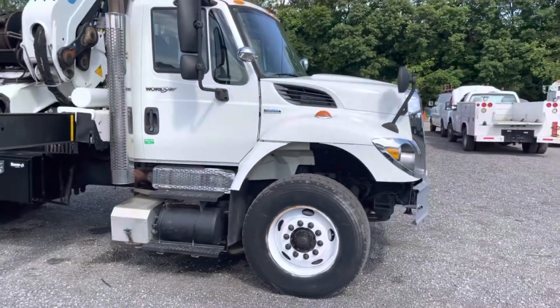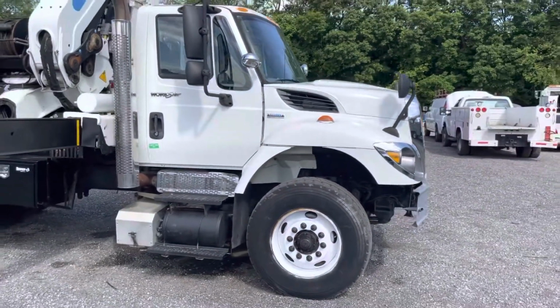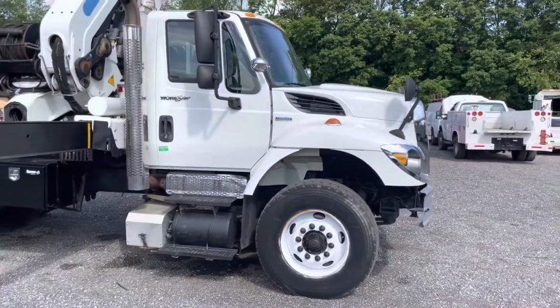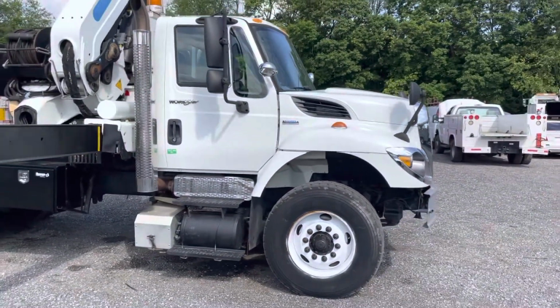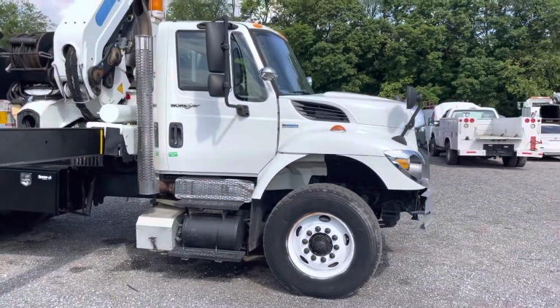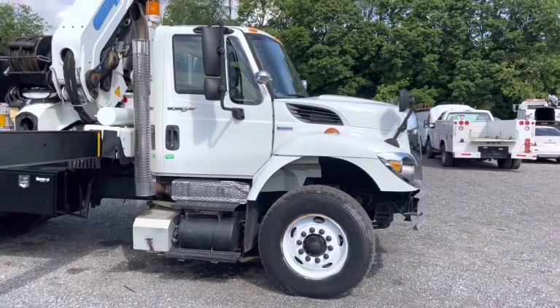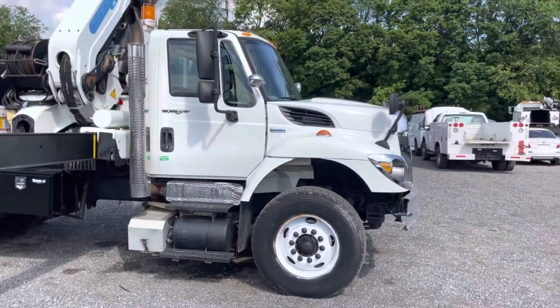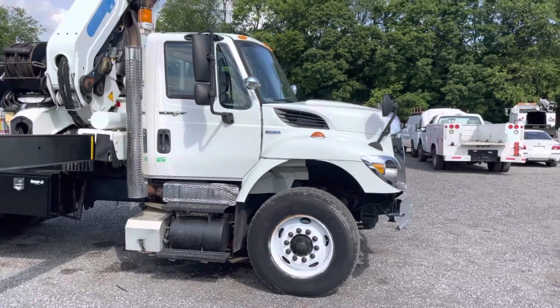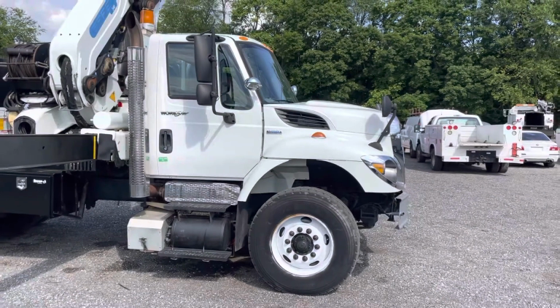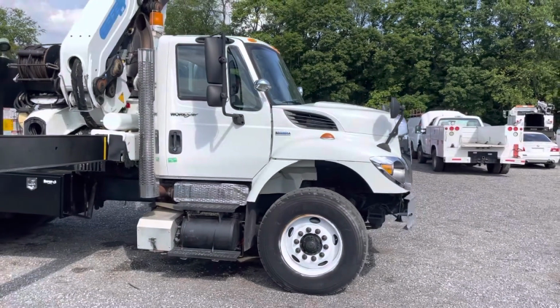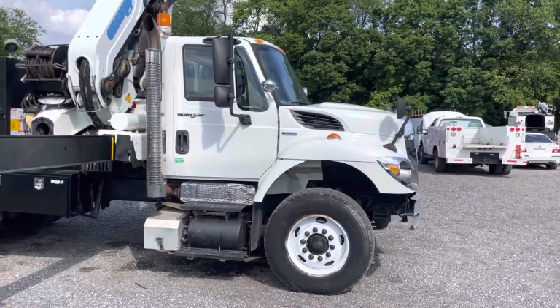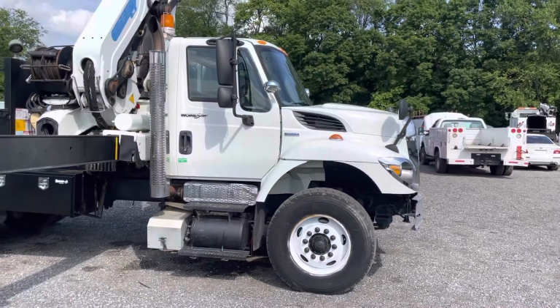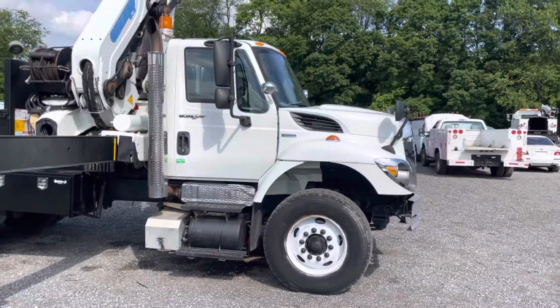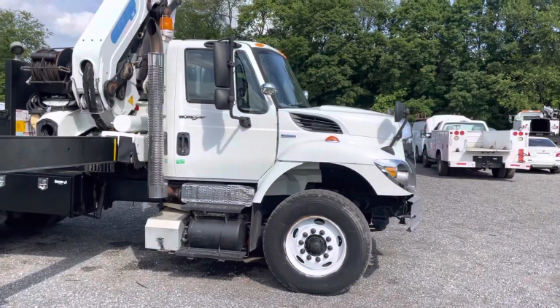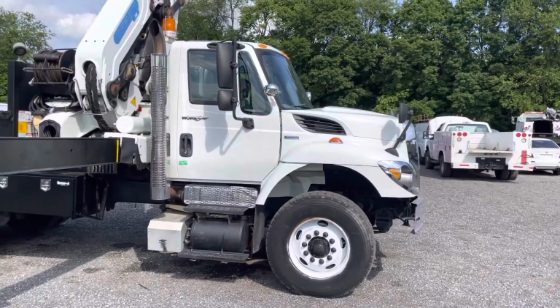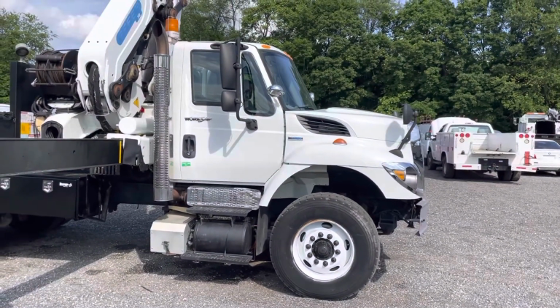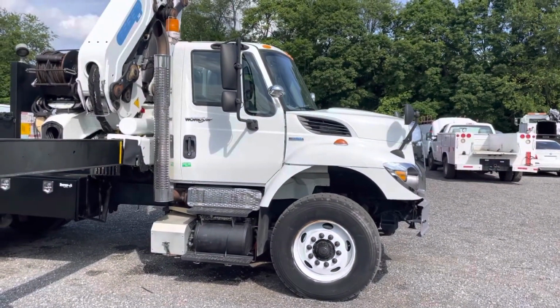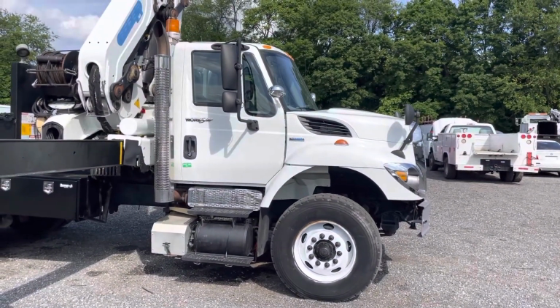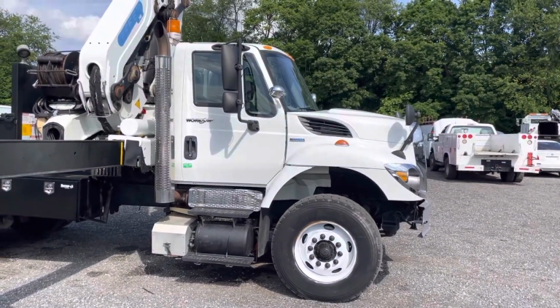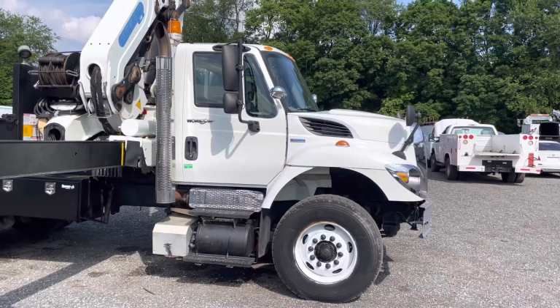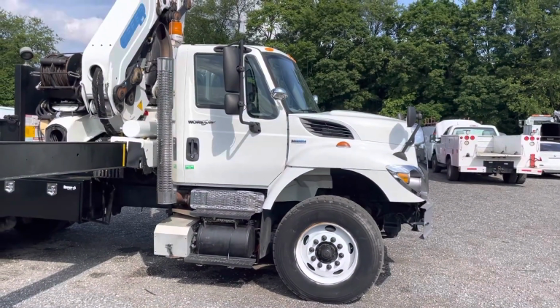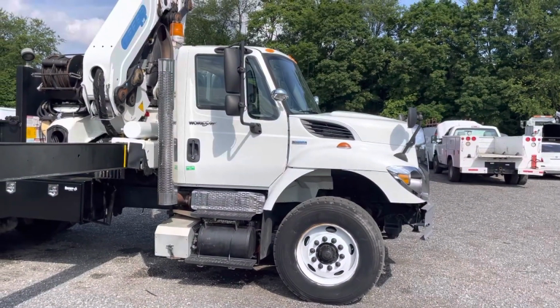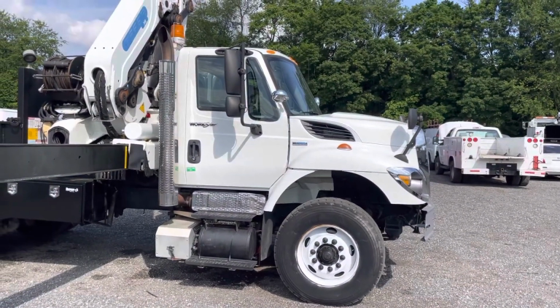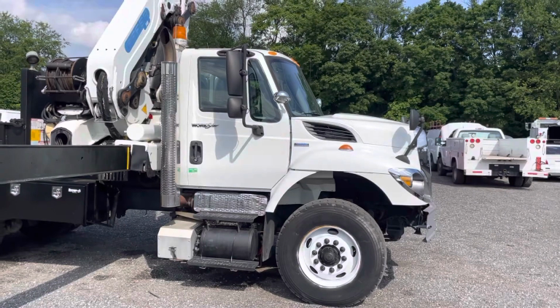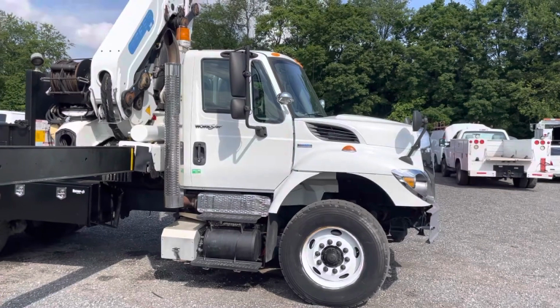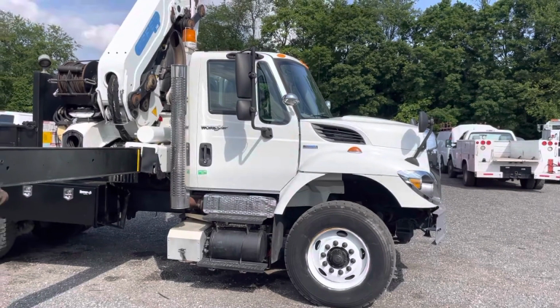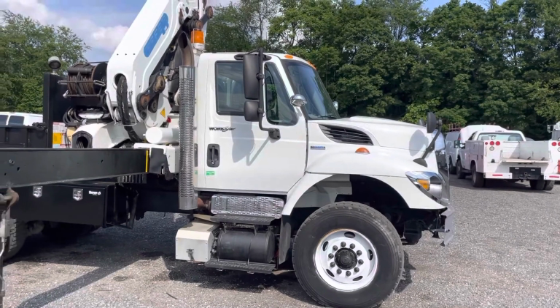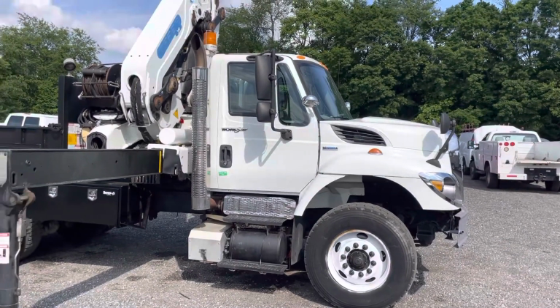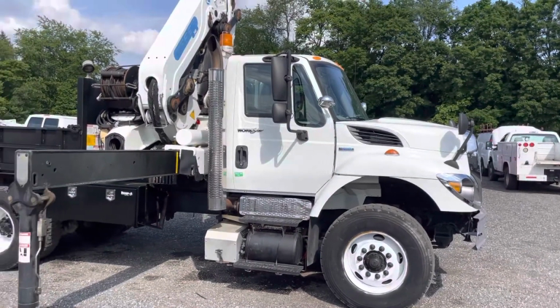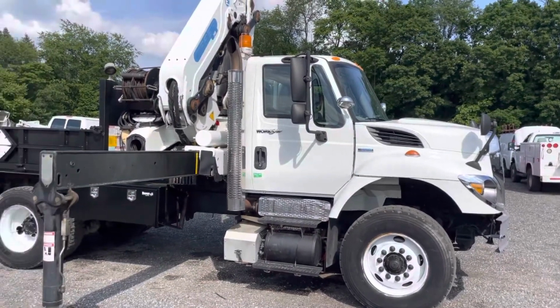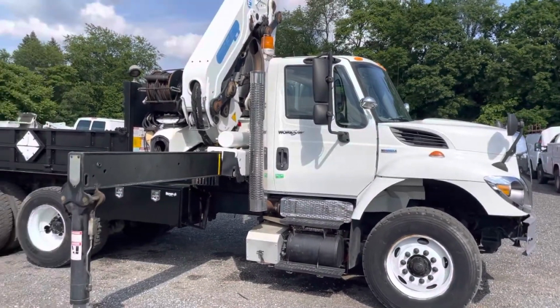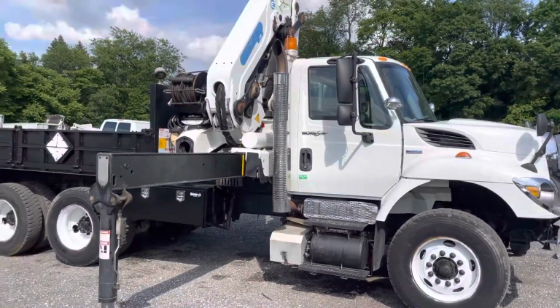The truck starts right up, you can hear that now. Motor sounds great, it does everything it's supposed to do.